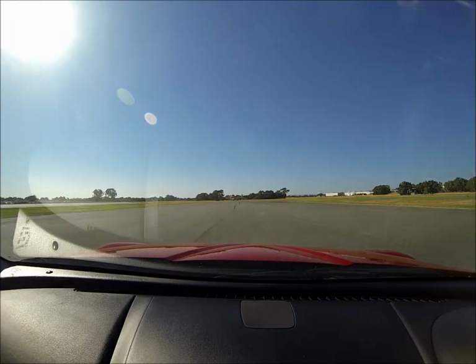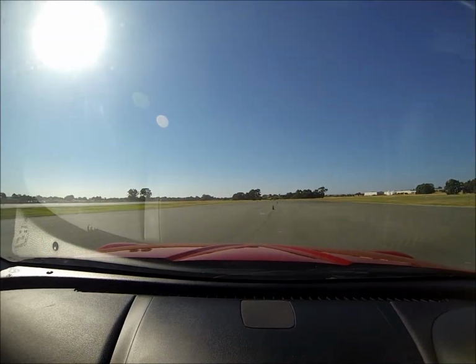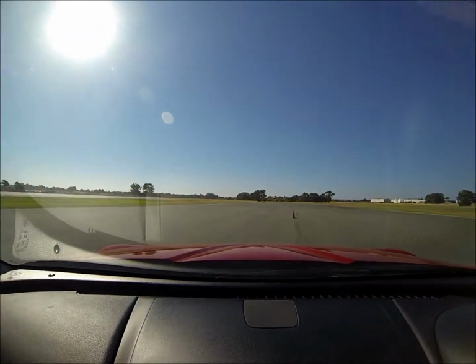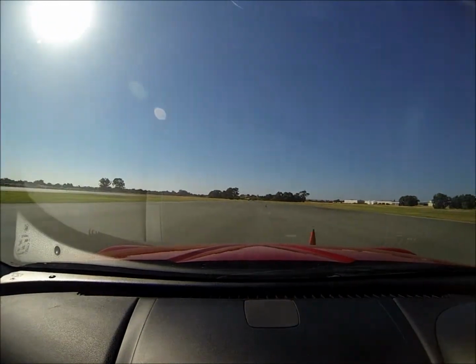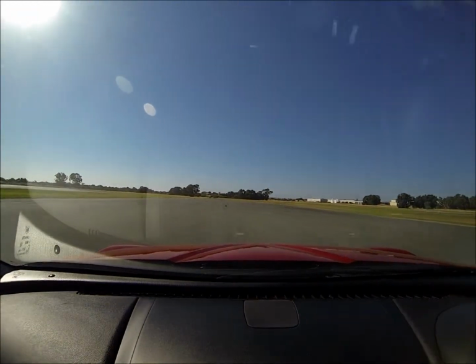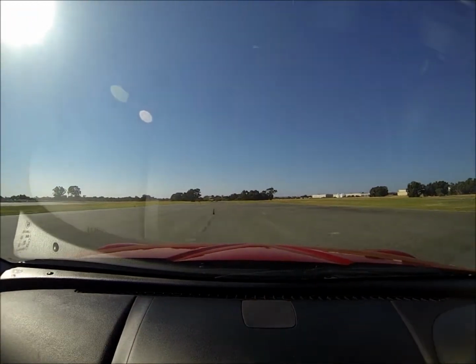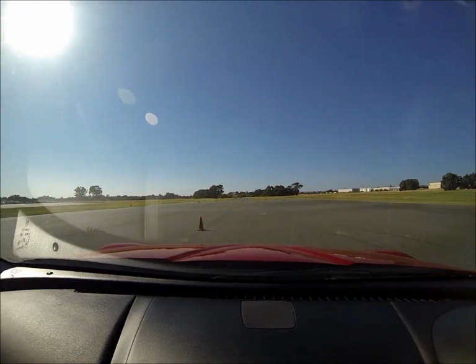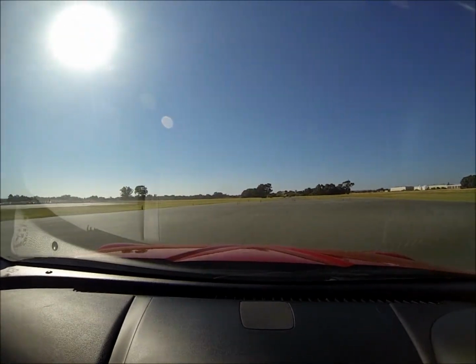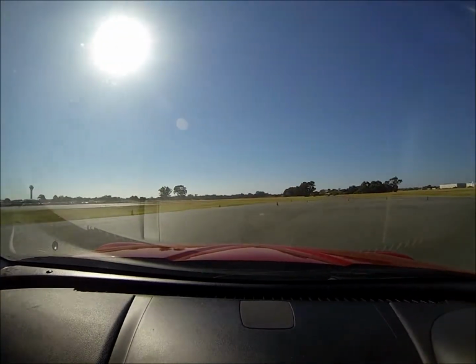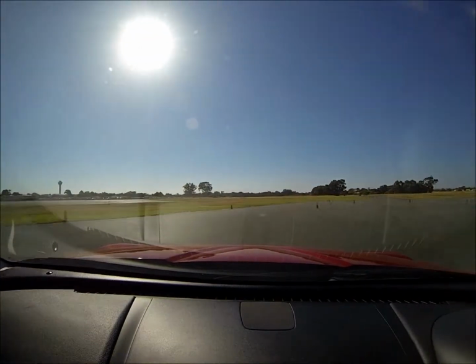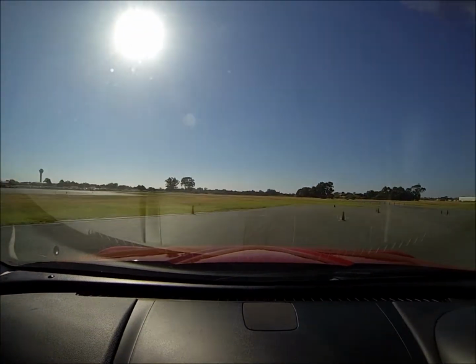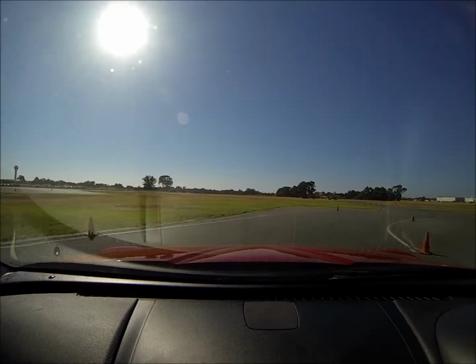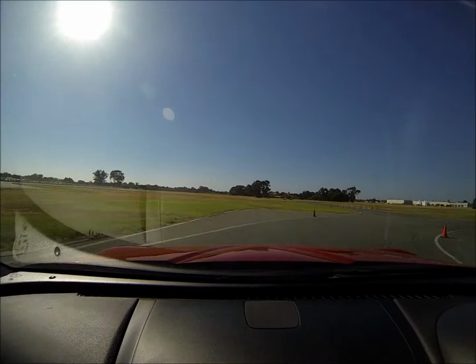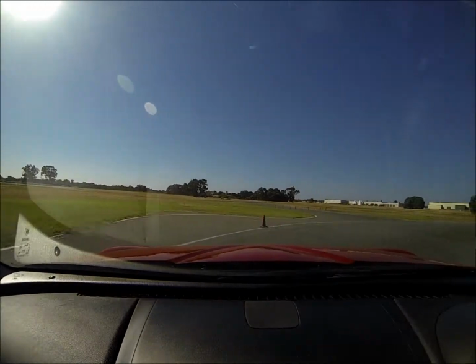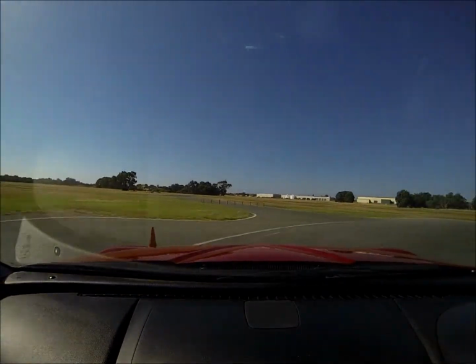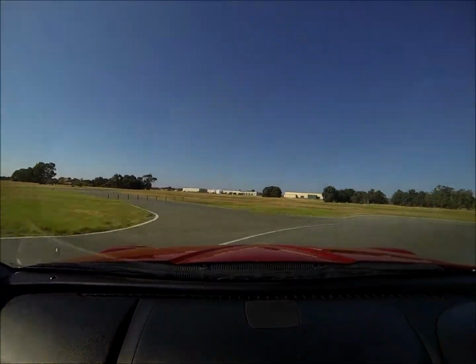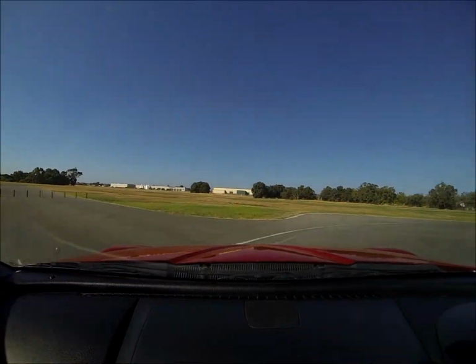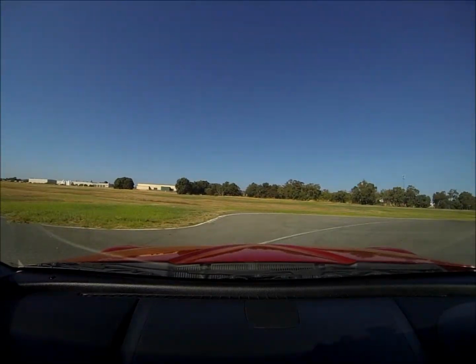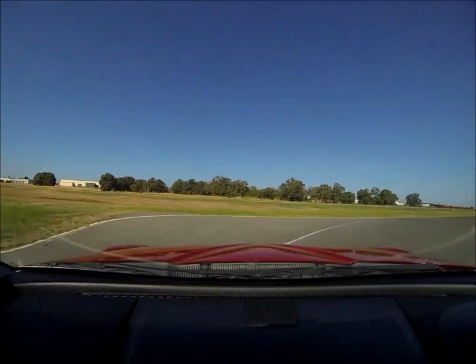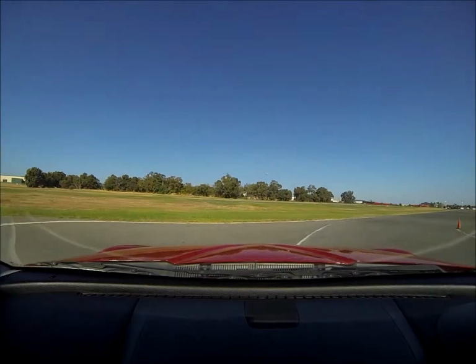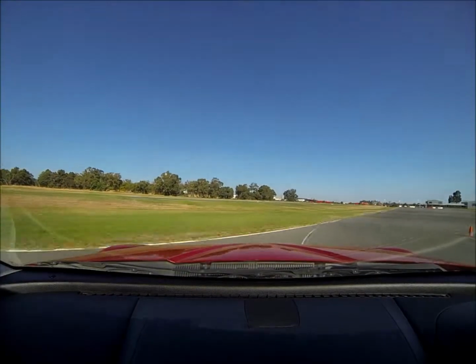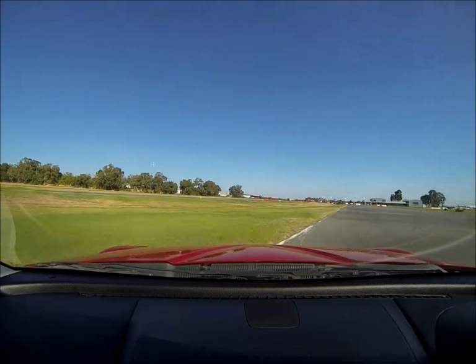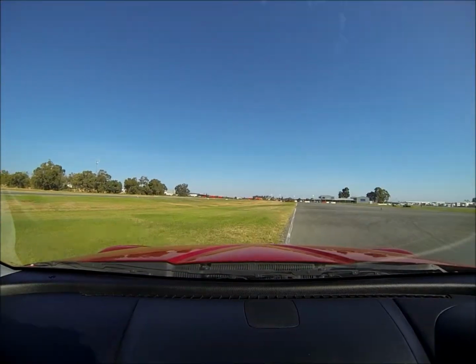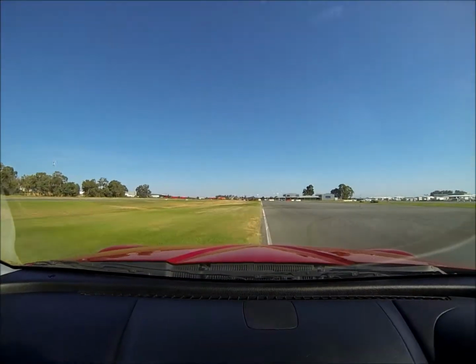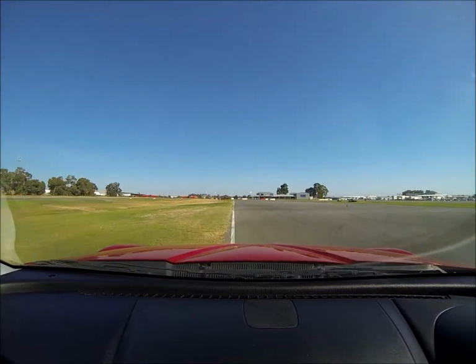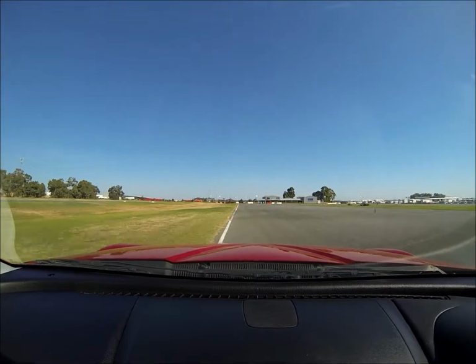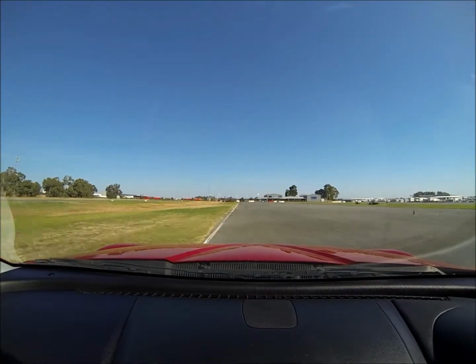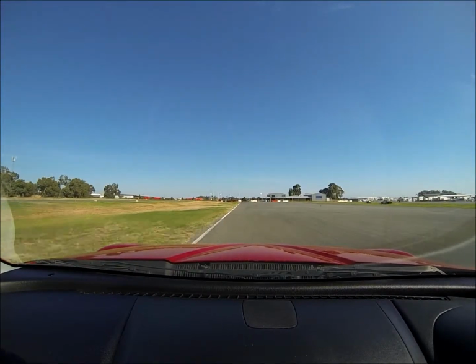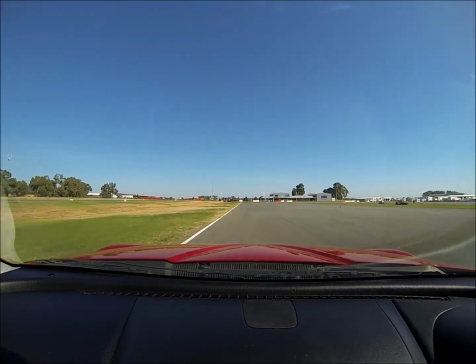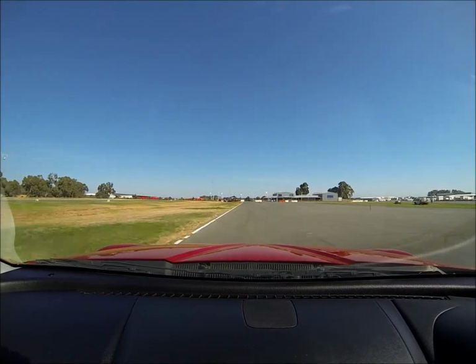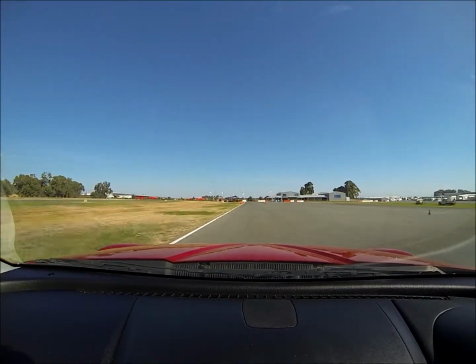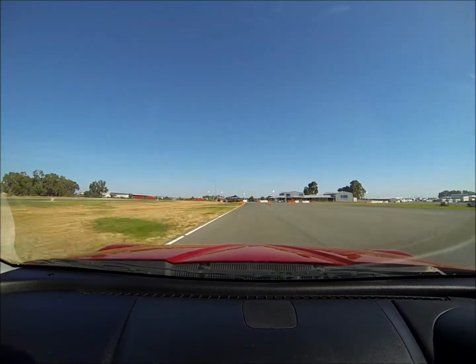She likes this track. Brake hard in a straight line, and then now you can tuck in a bit earlier this time. Power on and let it just drift. Whoops — not quite that far on the left, but you get the idea.